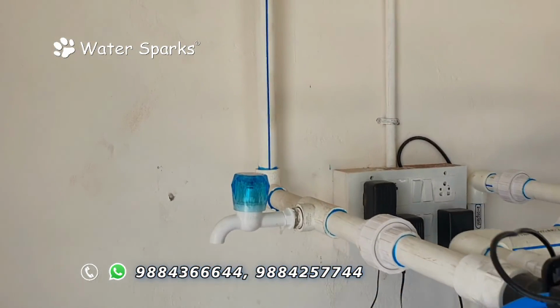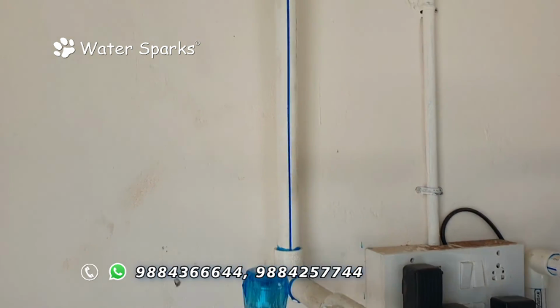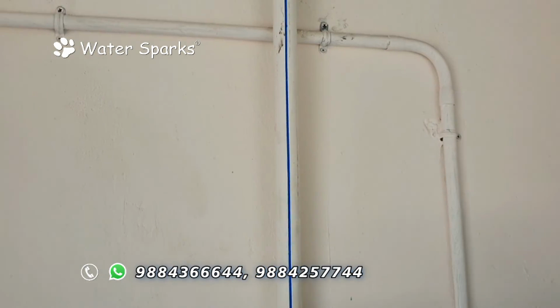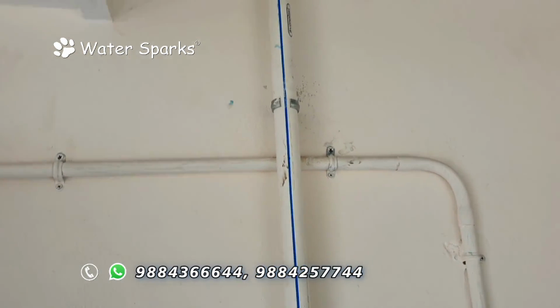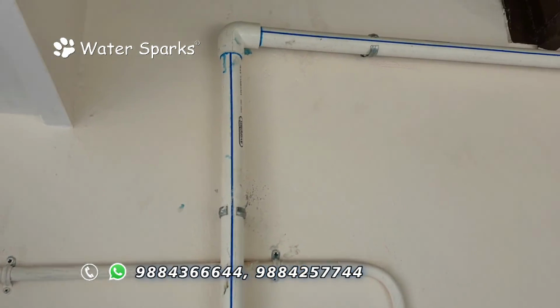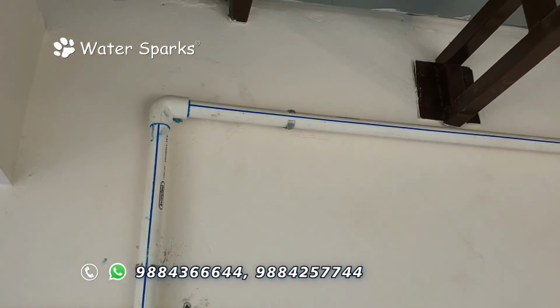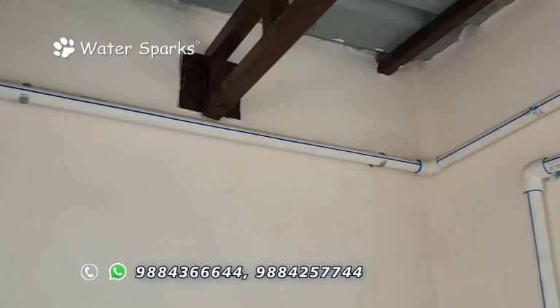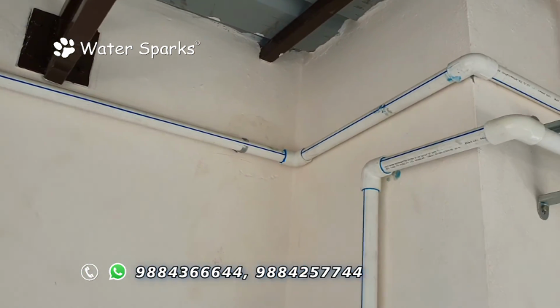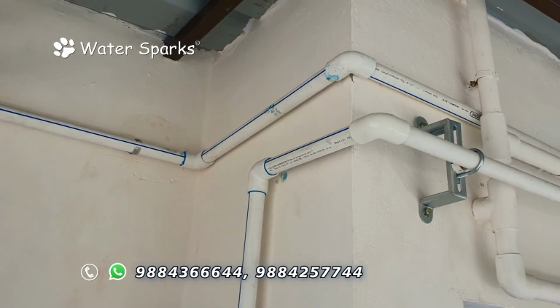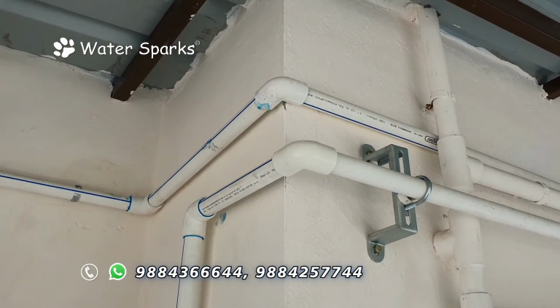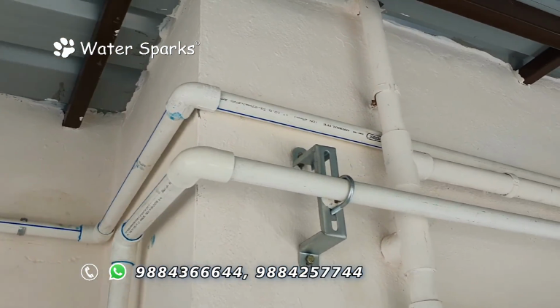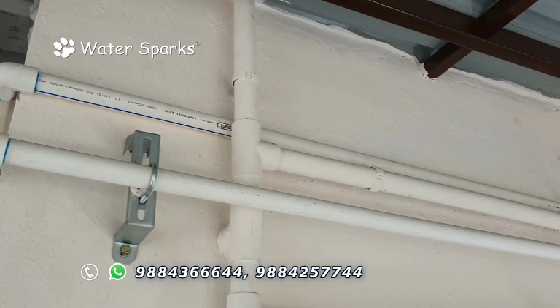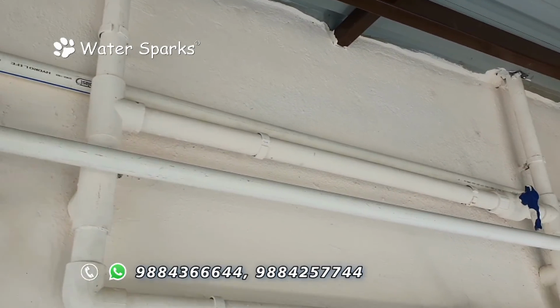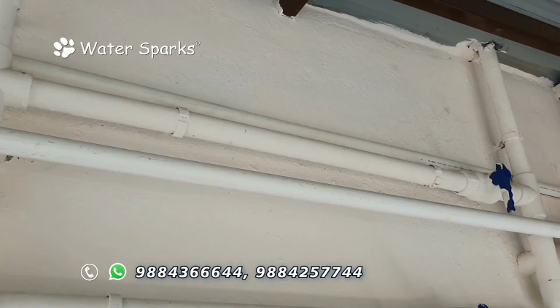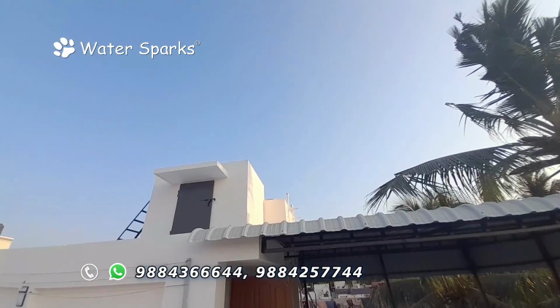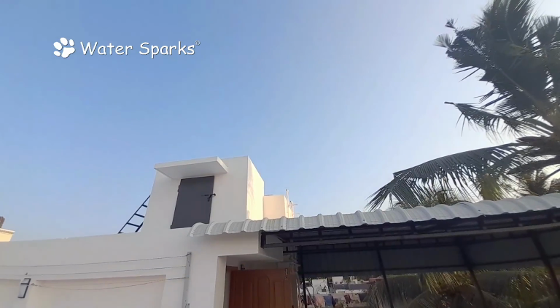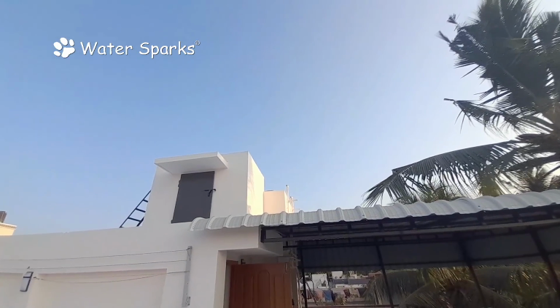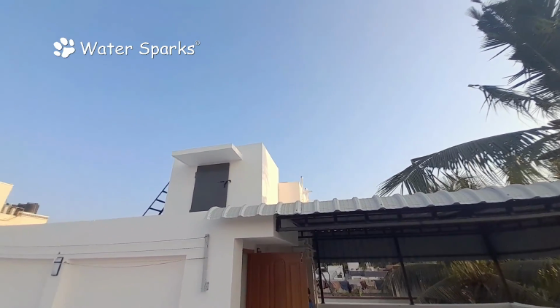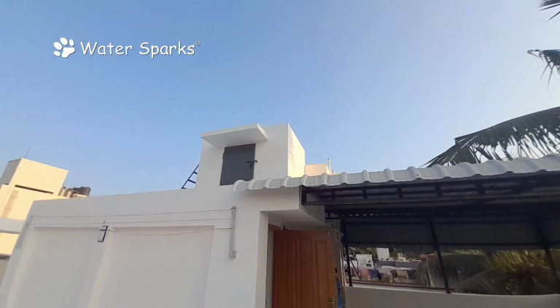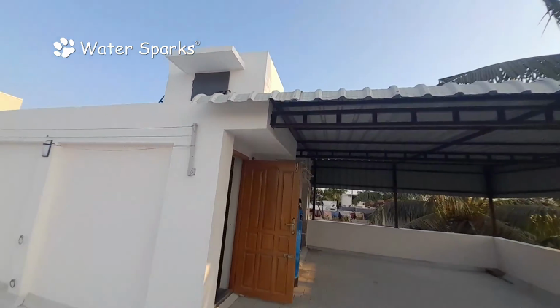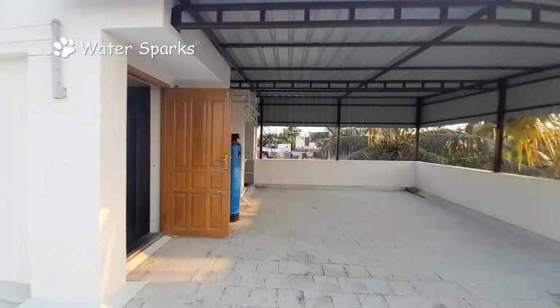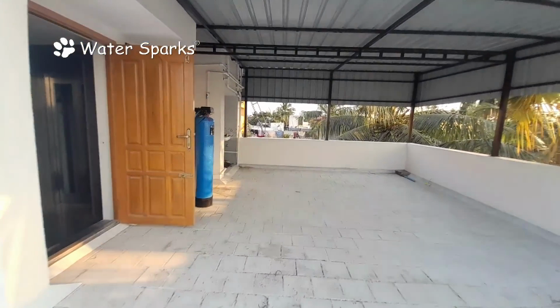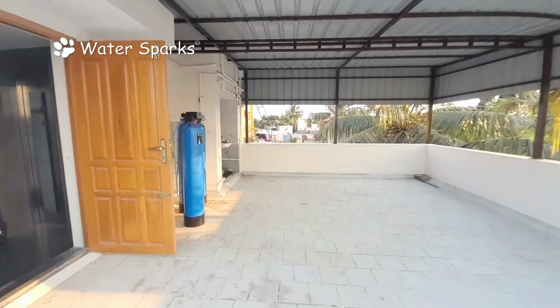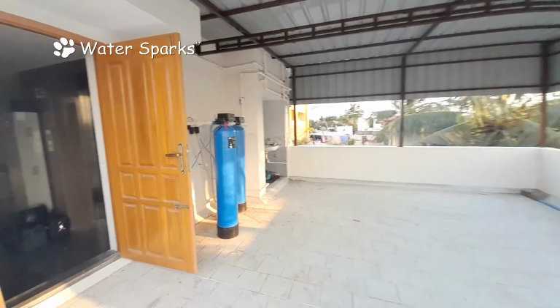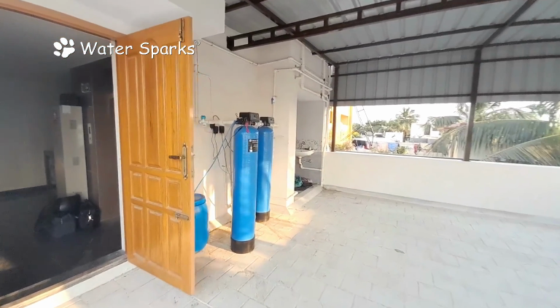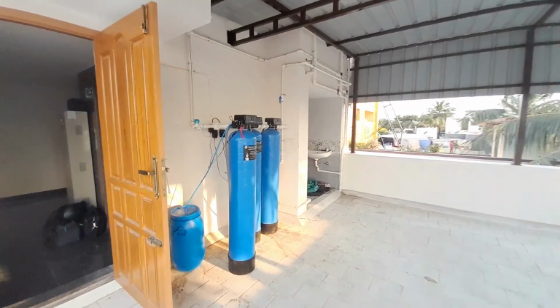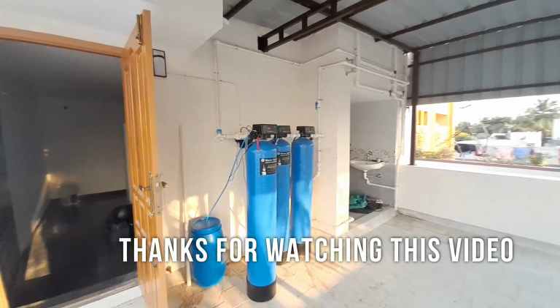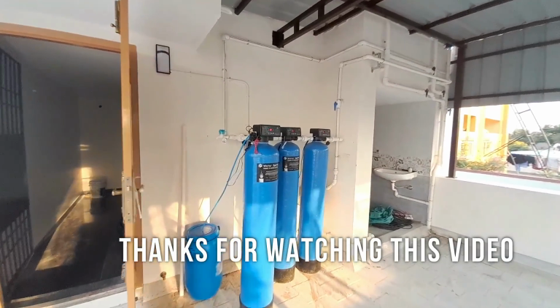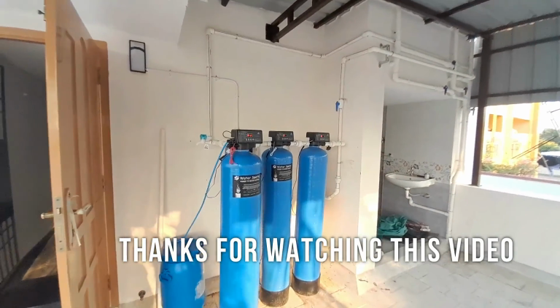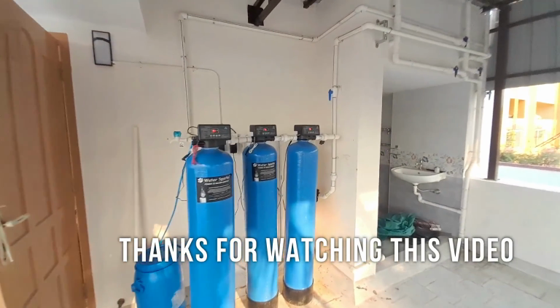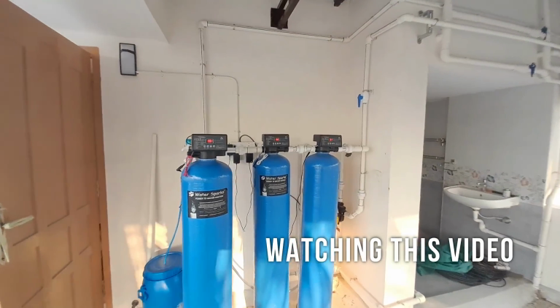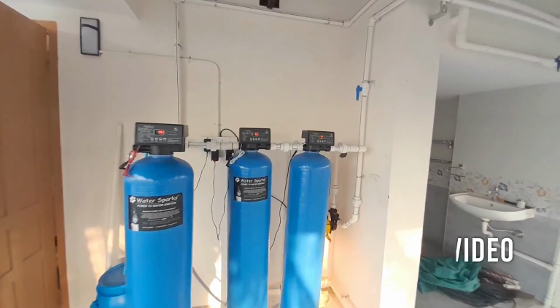After processing, the soft water is distributed to the overhead tank upstairs, and from there it is supplied to the entire house. The customer is now receiving iron-free and hardness-free water throughout the house and is very happy with the solution.